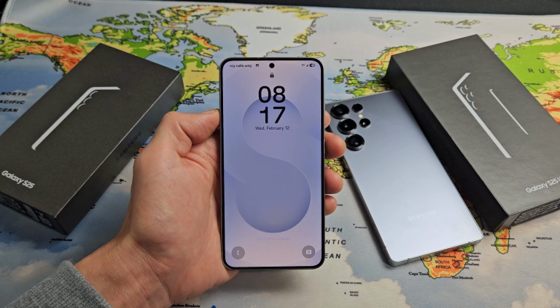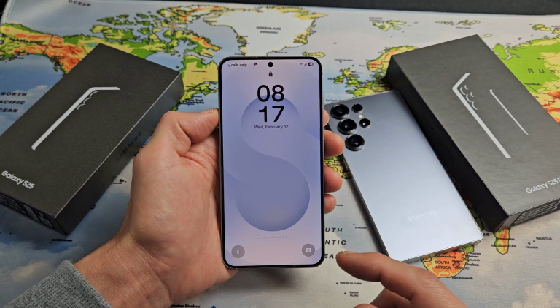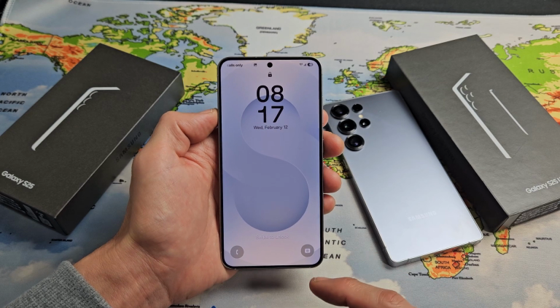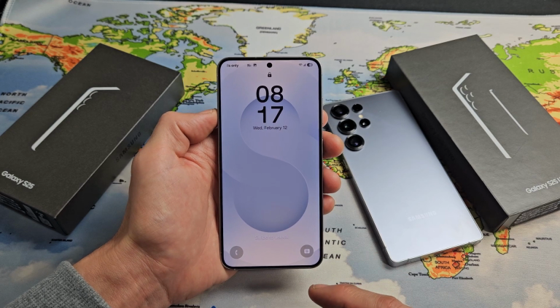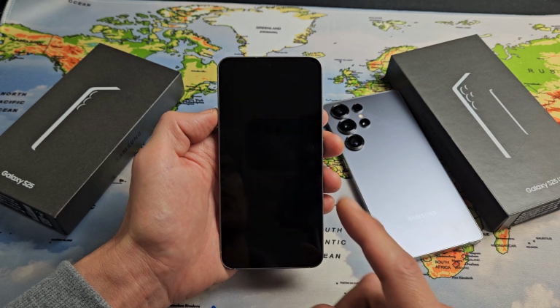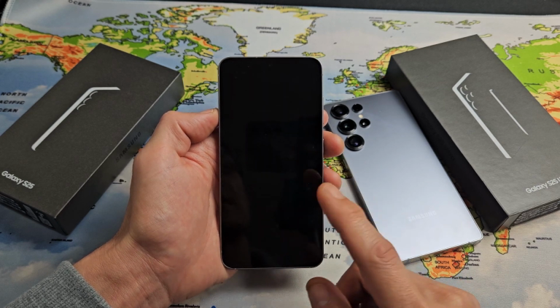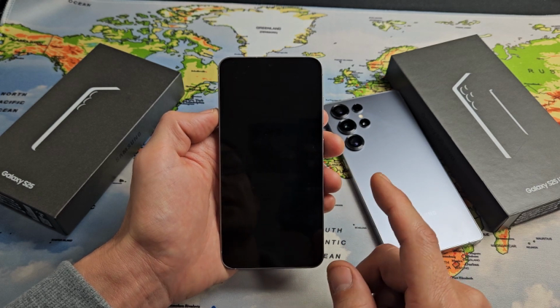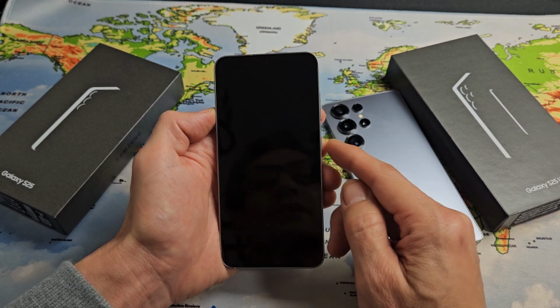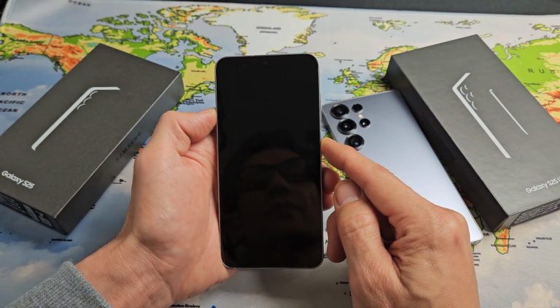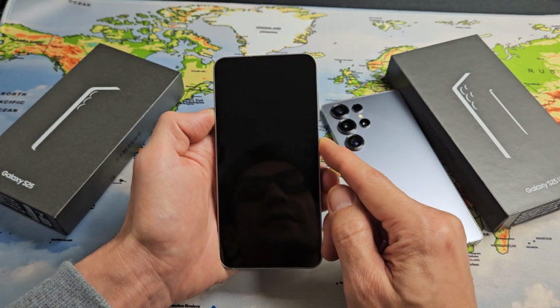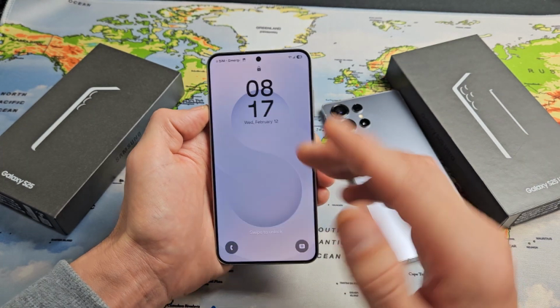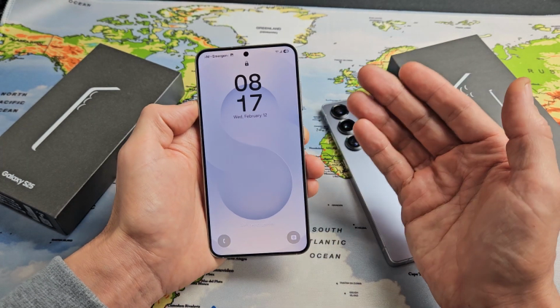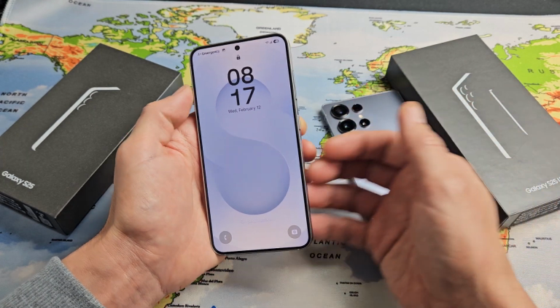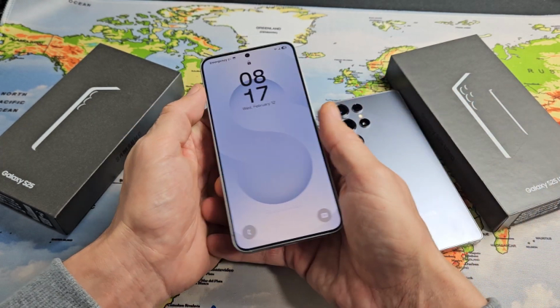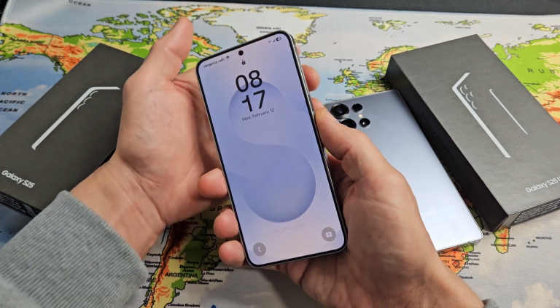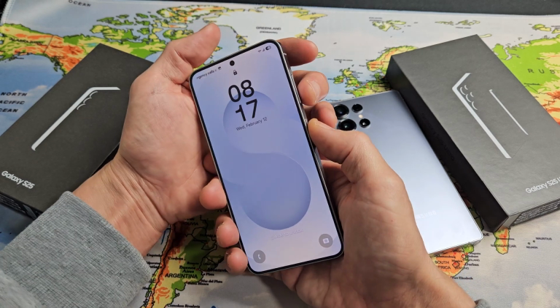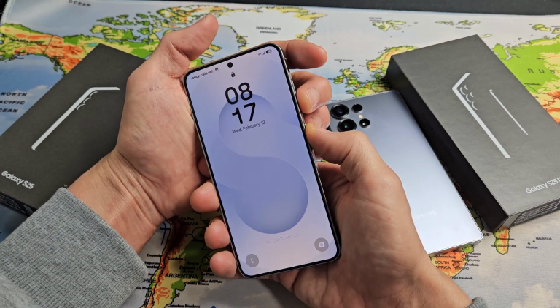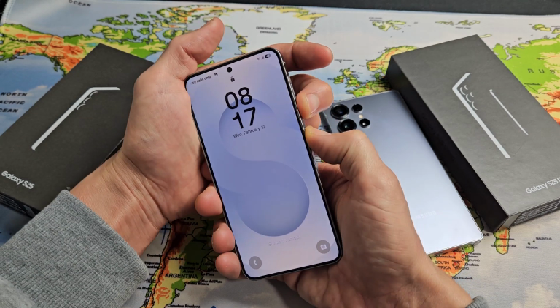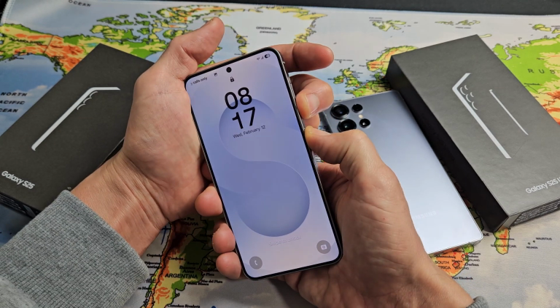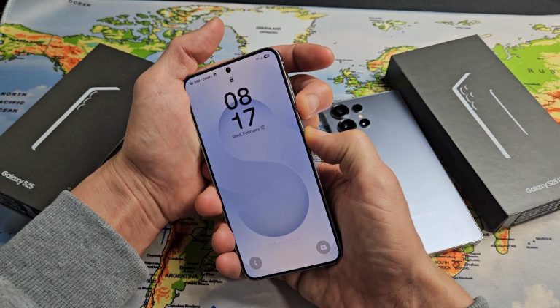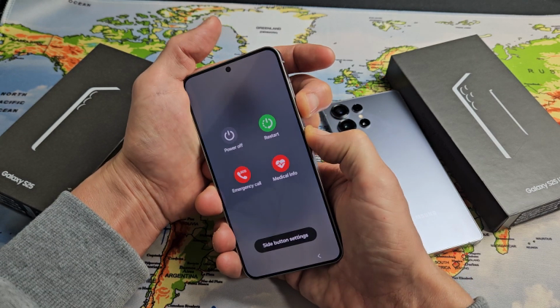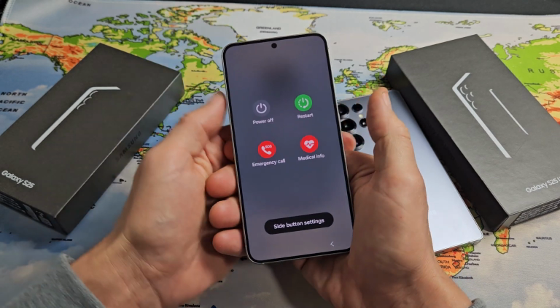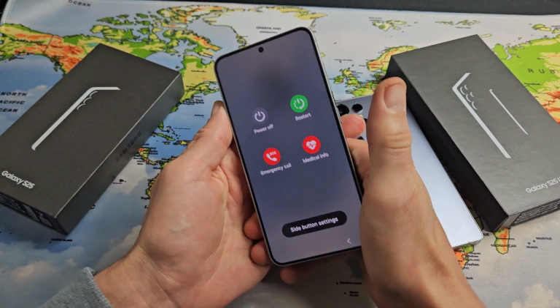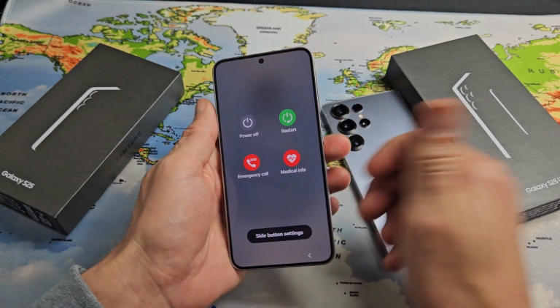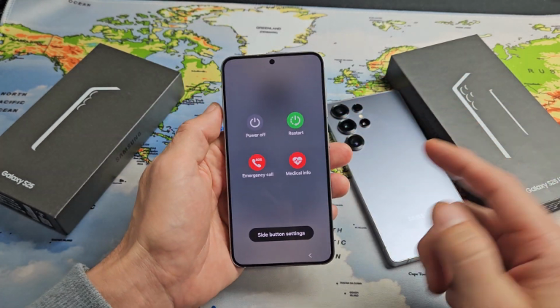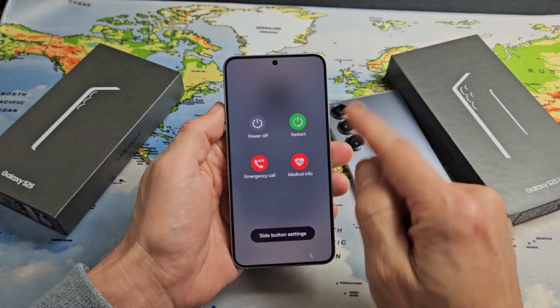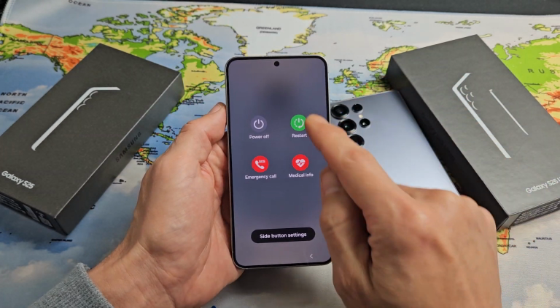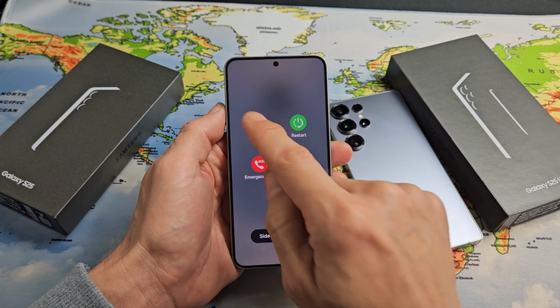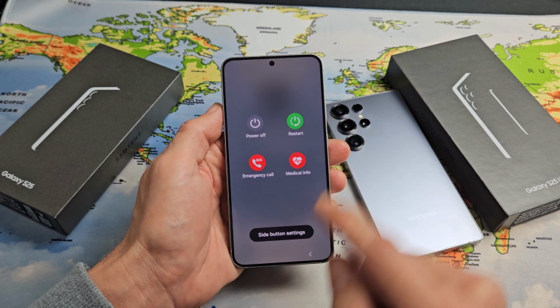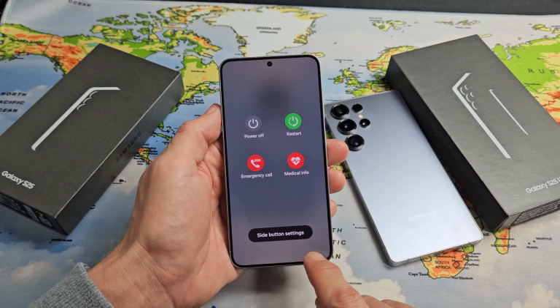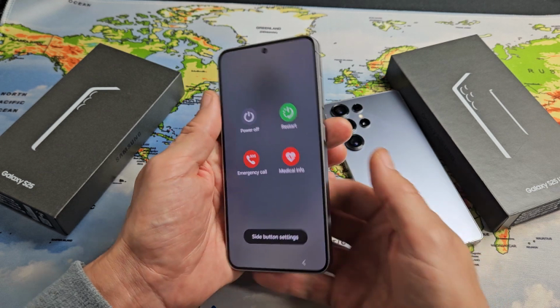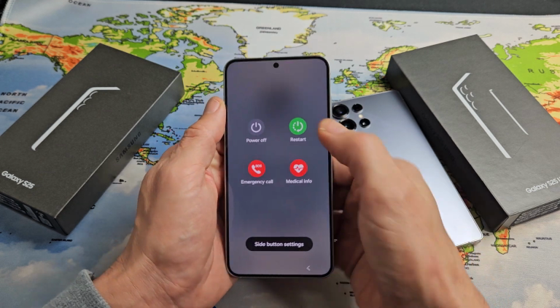I'm going to show you how to force a restart on one of your Samsung Galaxy S25s. The reason why you want to do a forced restart is maybe because your screen is frozen or you have some kind of issue and you're not able to restart or power off the normal way.